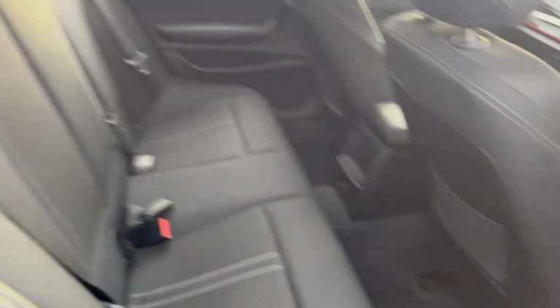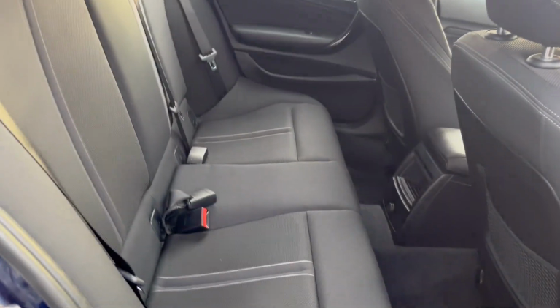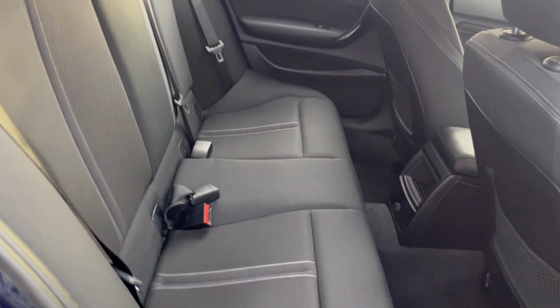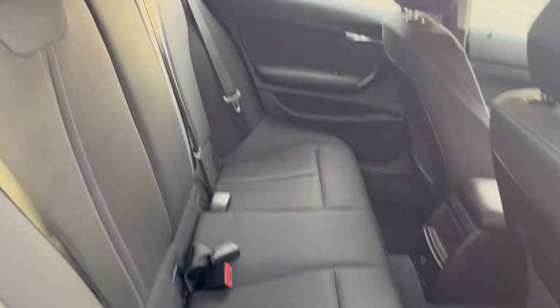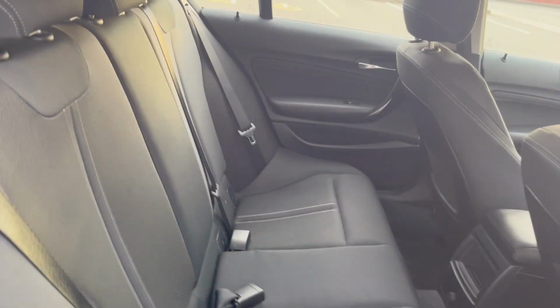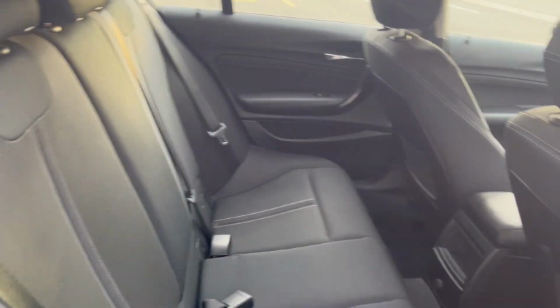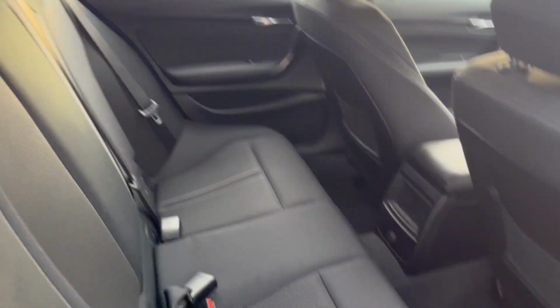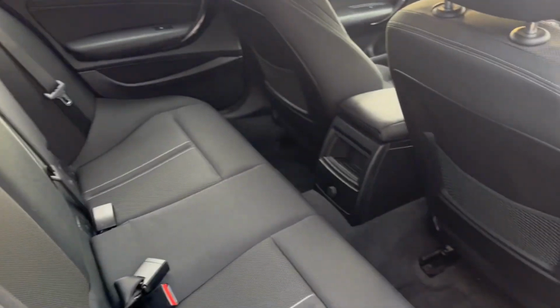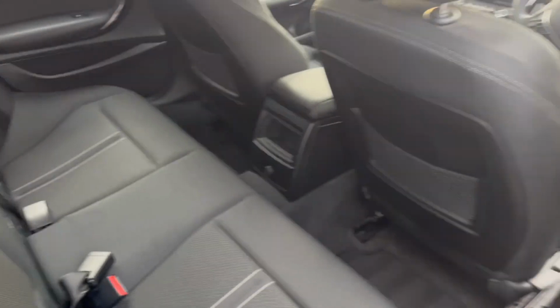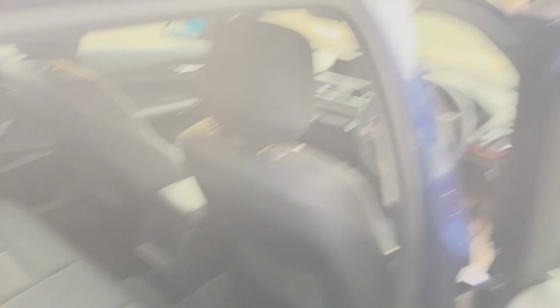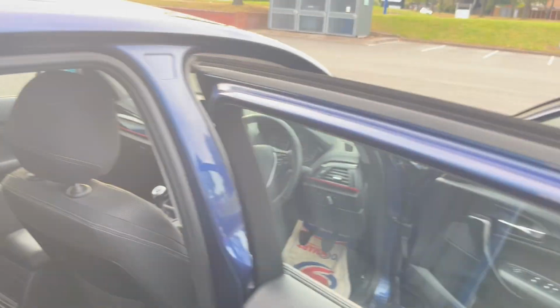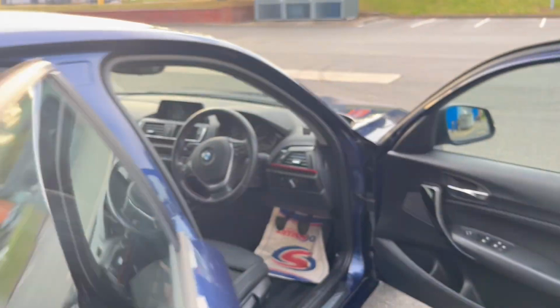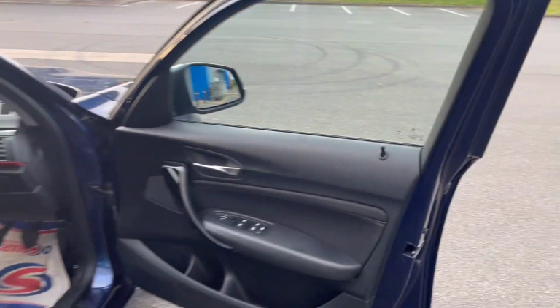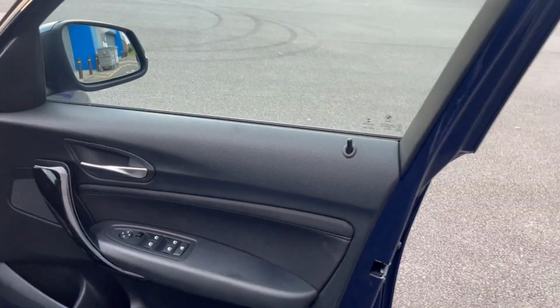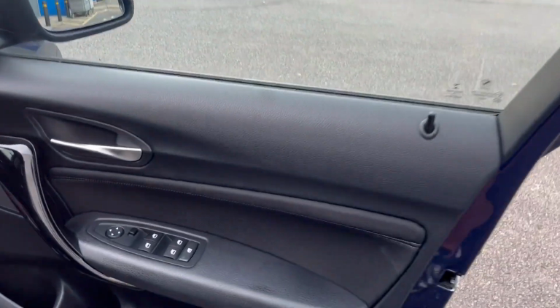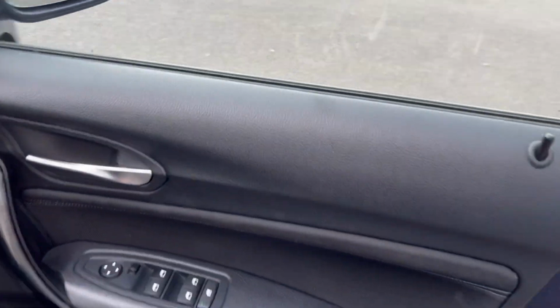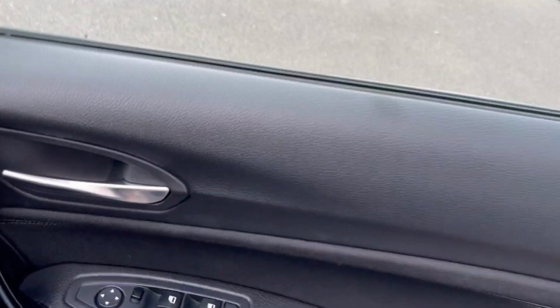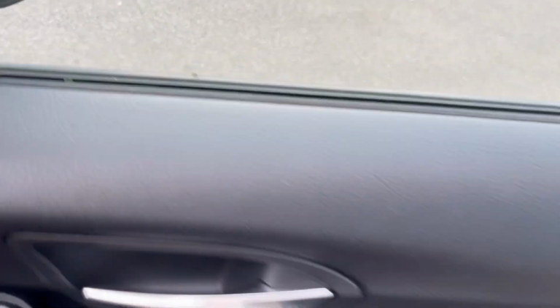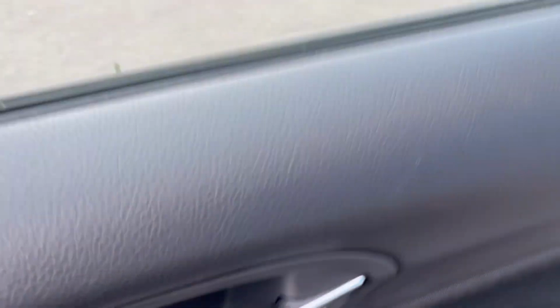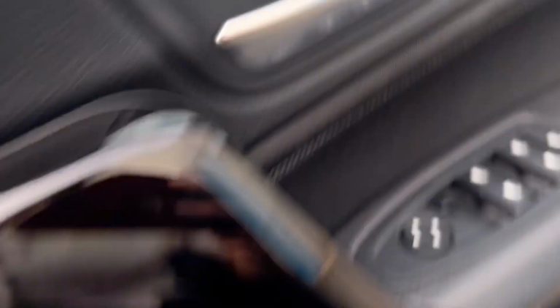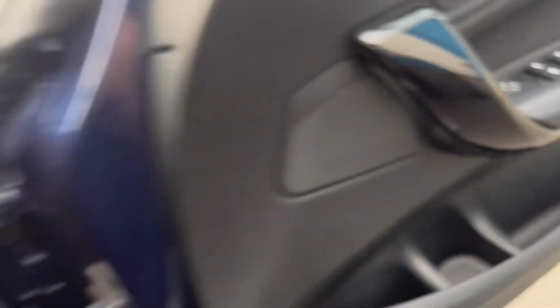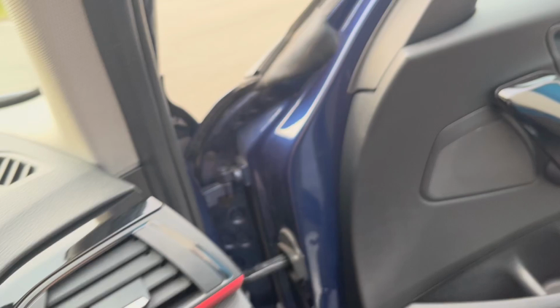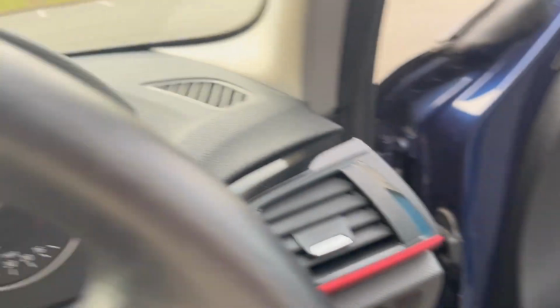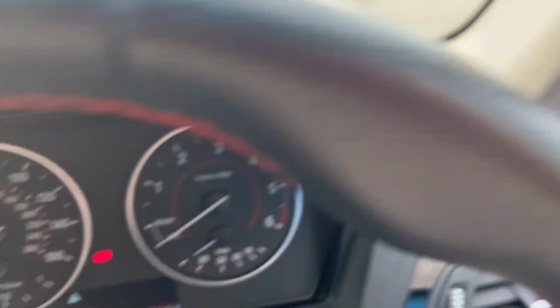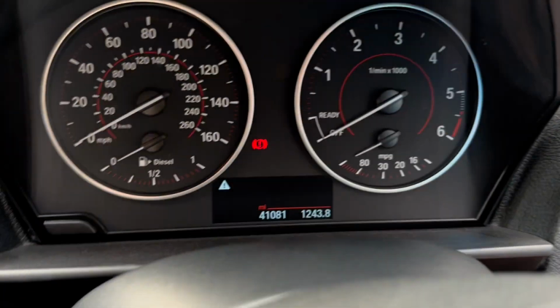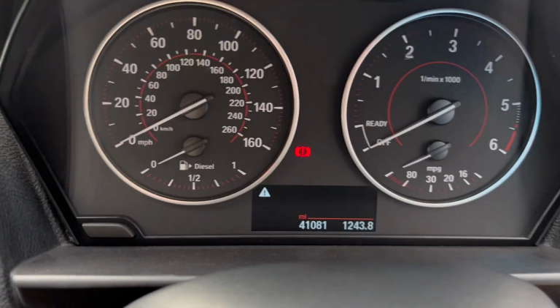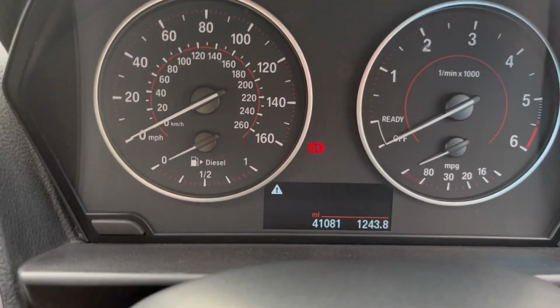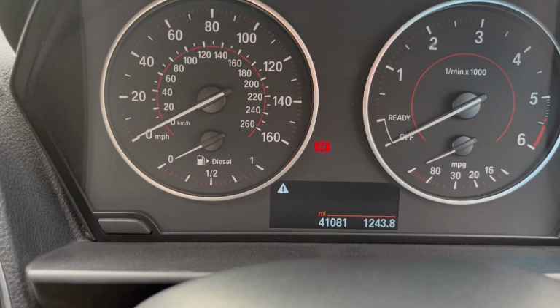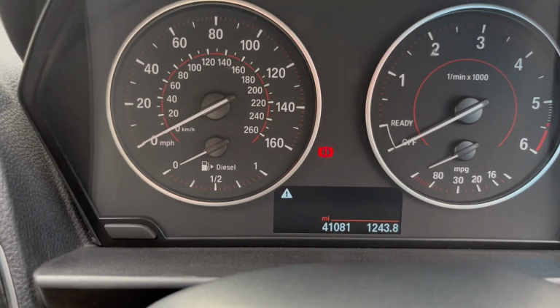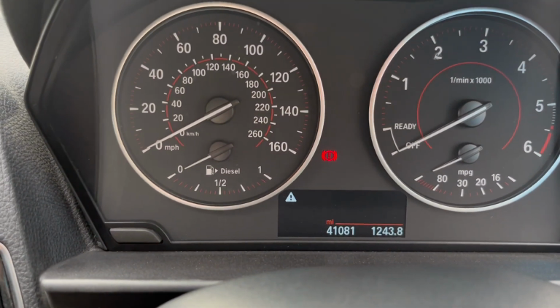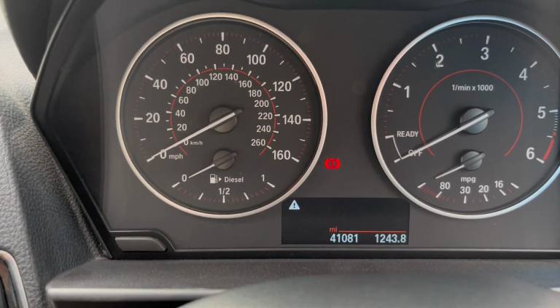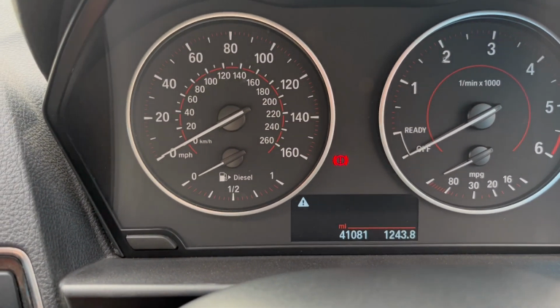Interior is absolutely immaculate. It's got electric windows, electric mirrors, and the car has only done 41,081 miles.